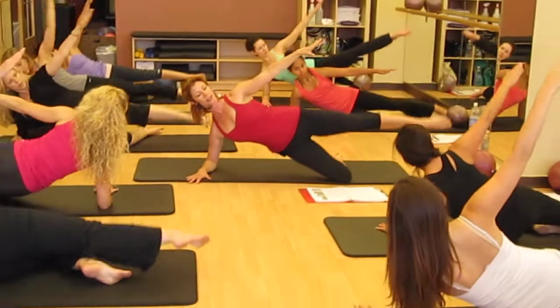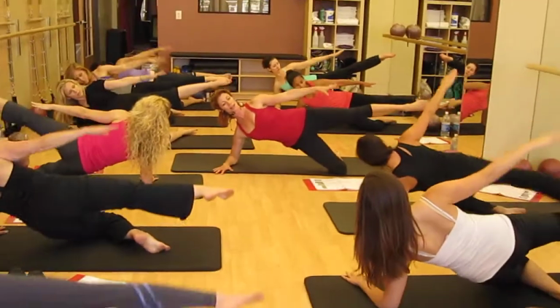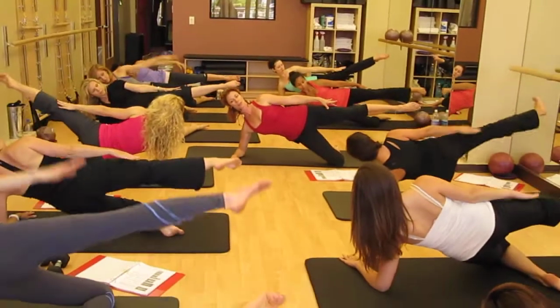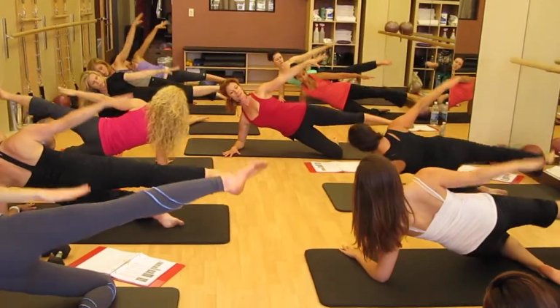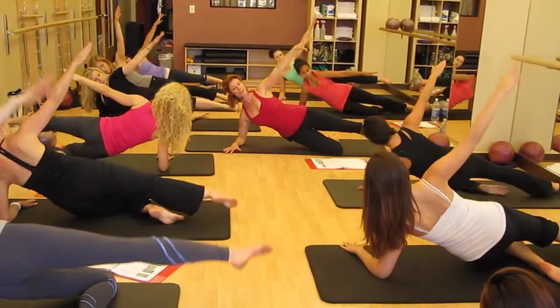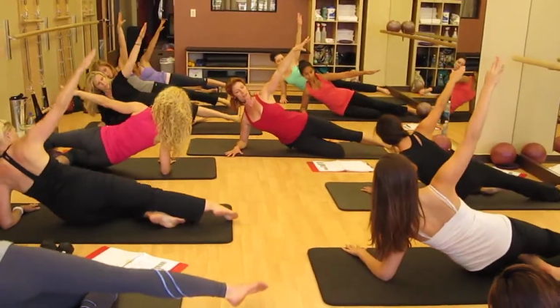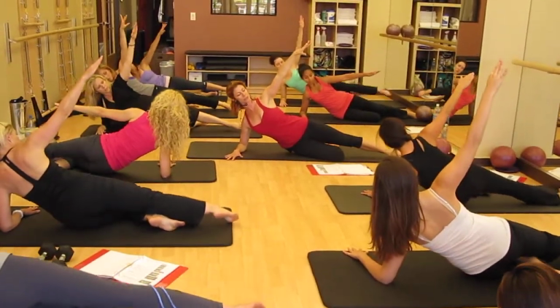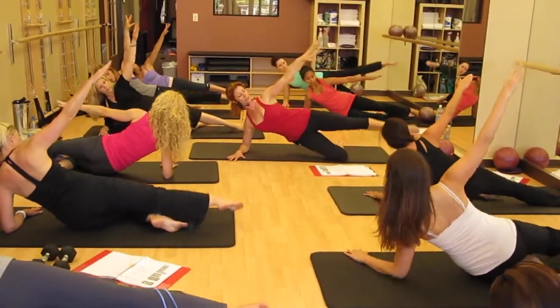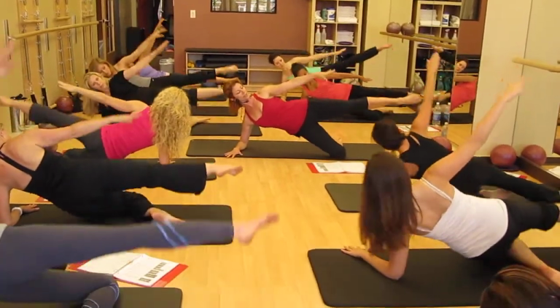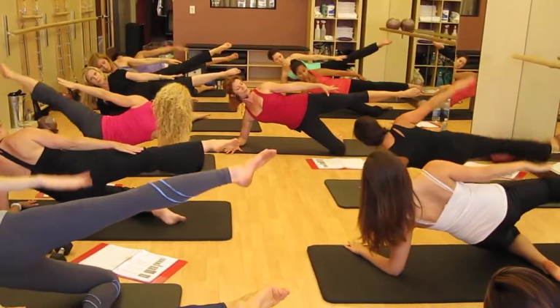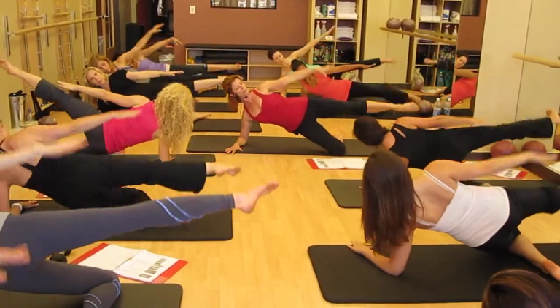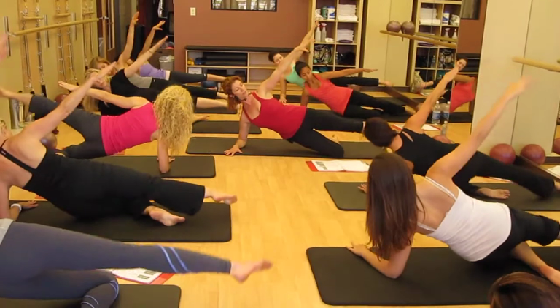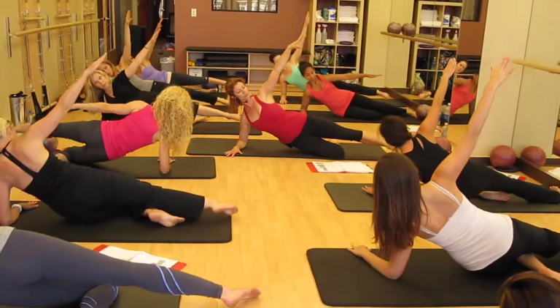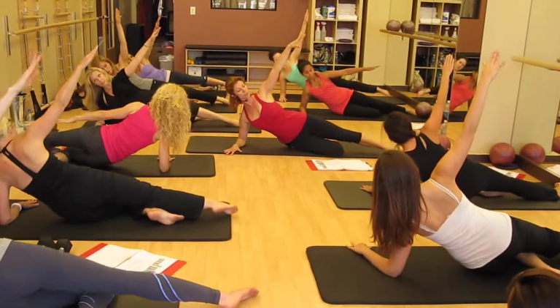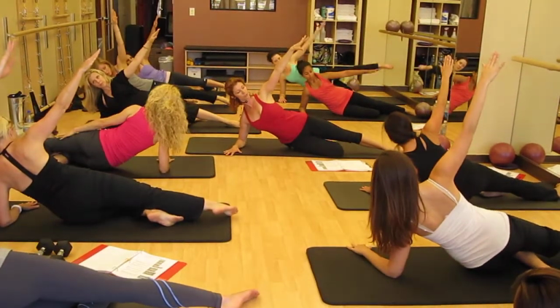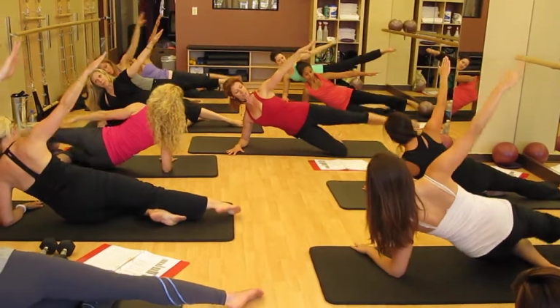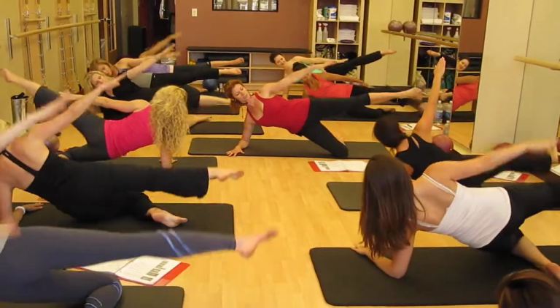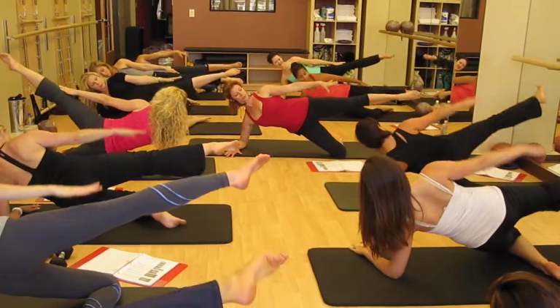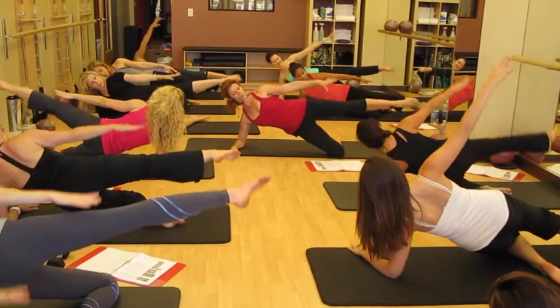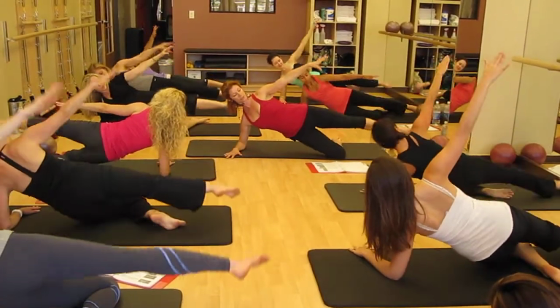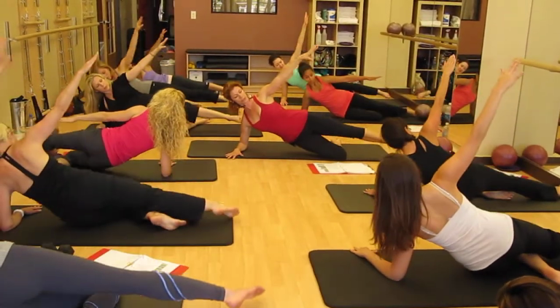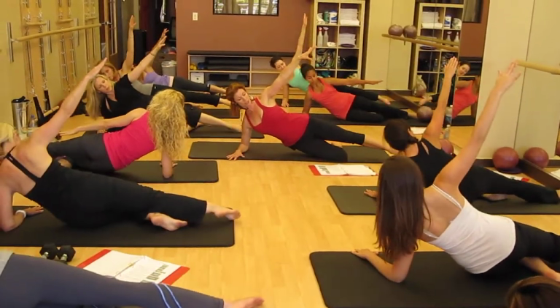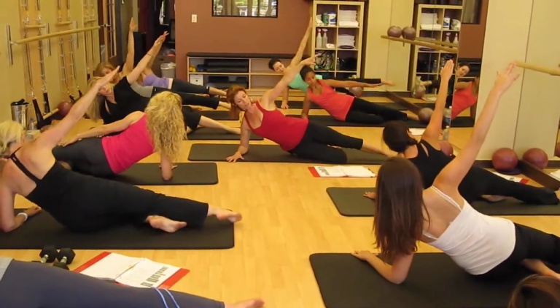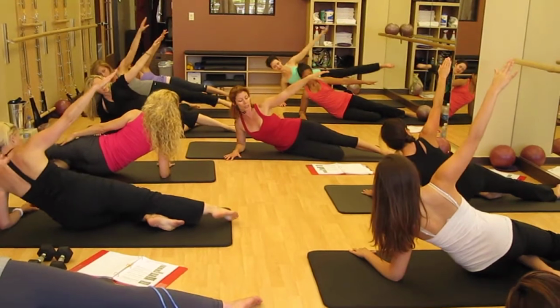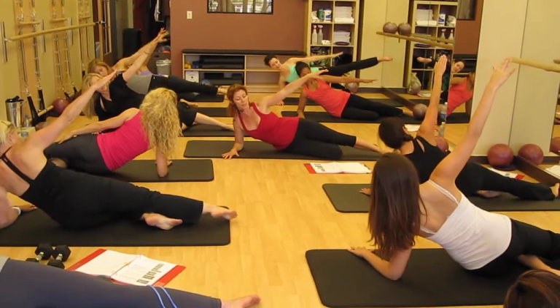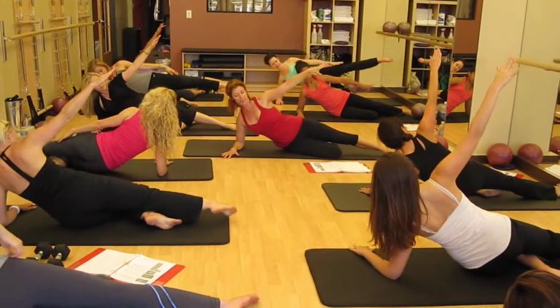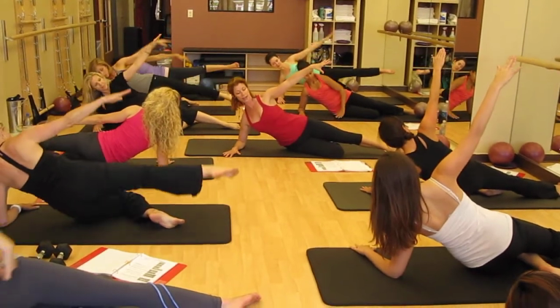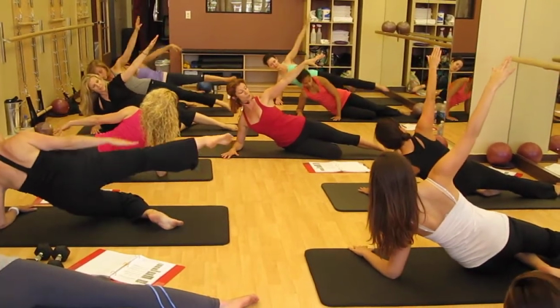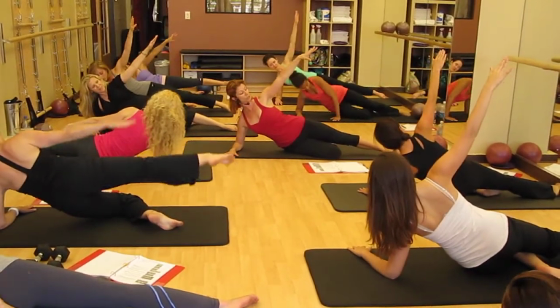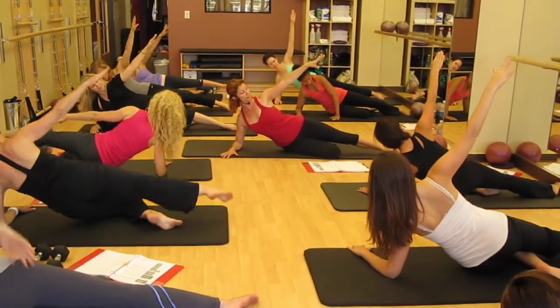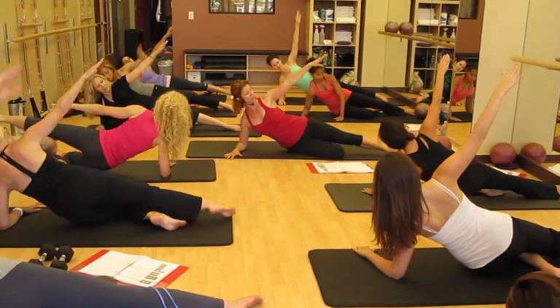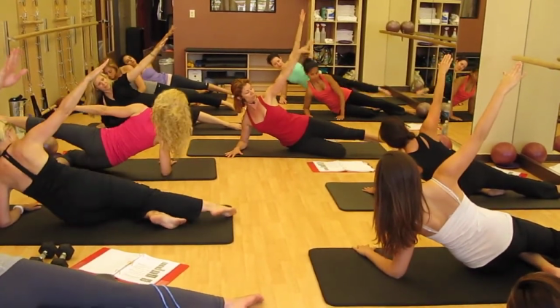And up, and down. And up. And as you come down, make sure you don't collapse in between — have those muscles work for it. Can we pick it up a little bit?